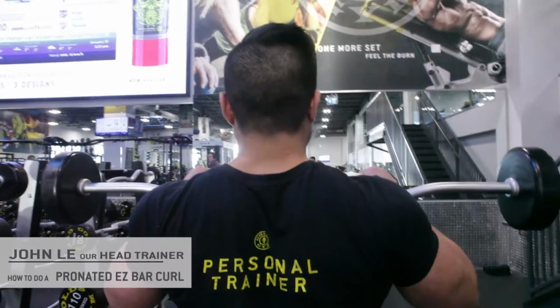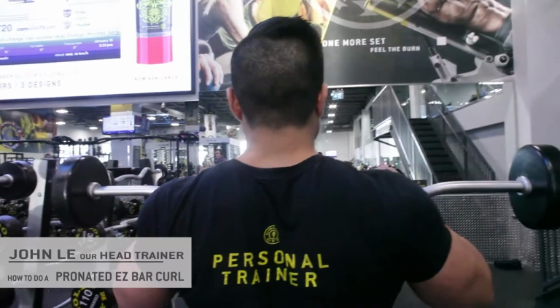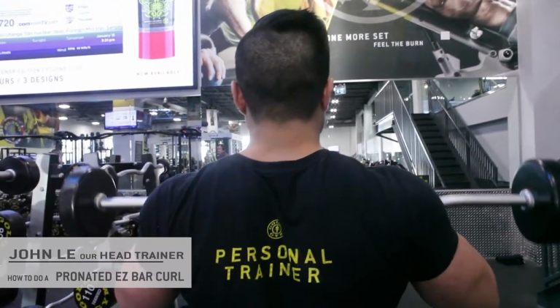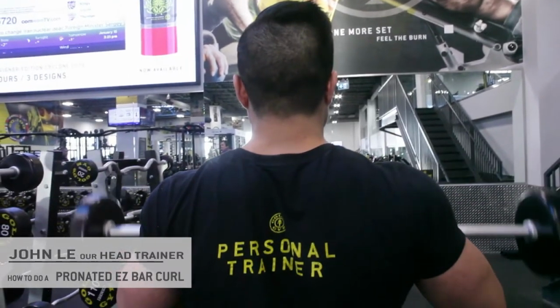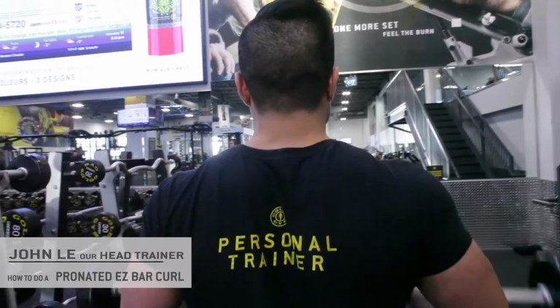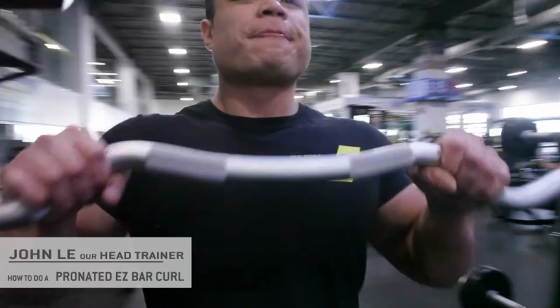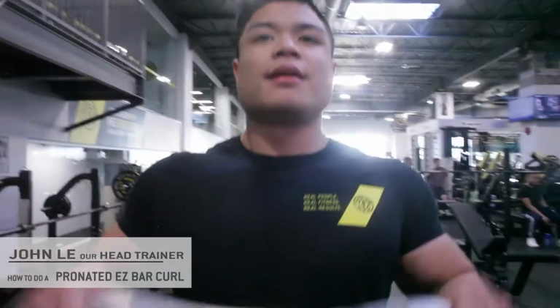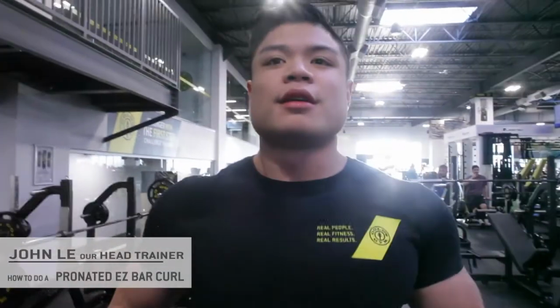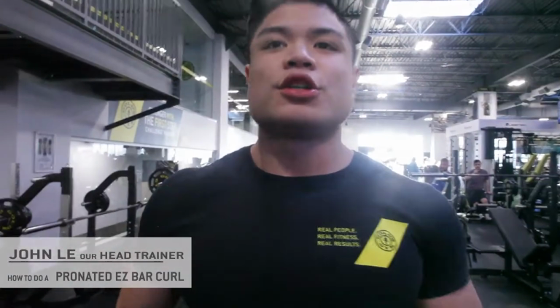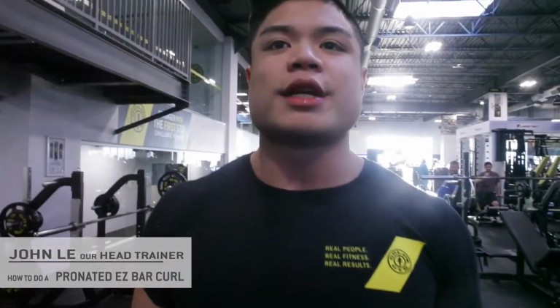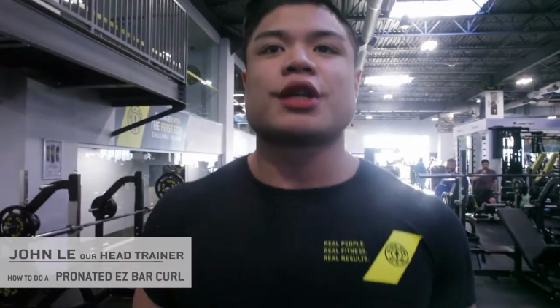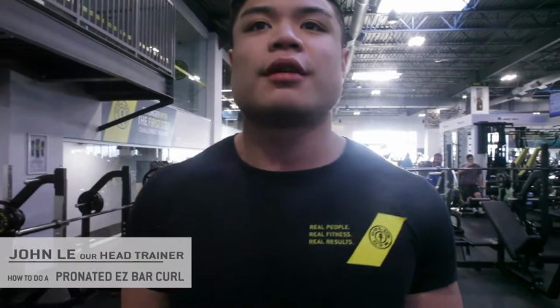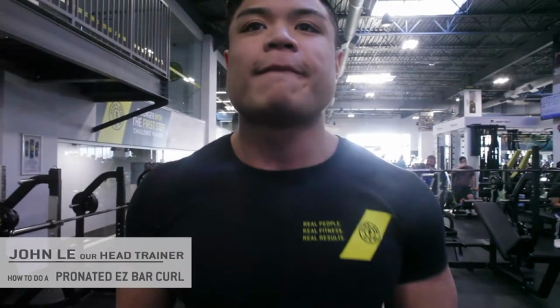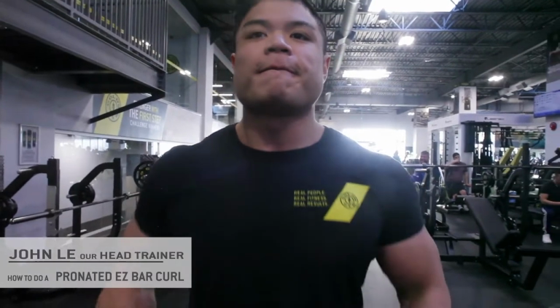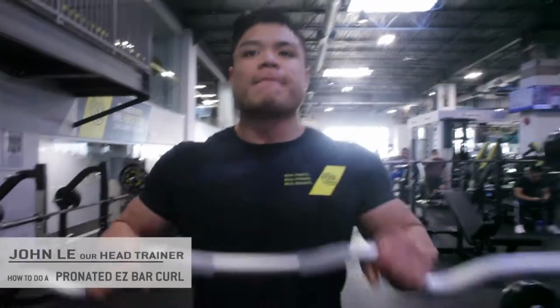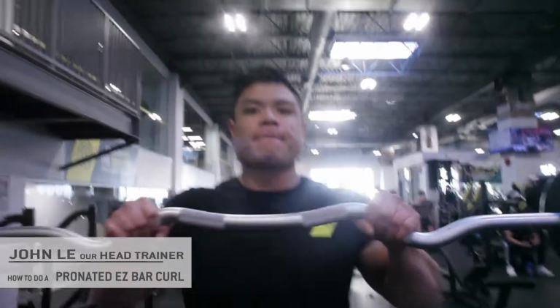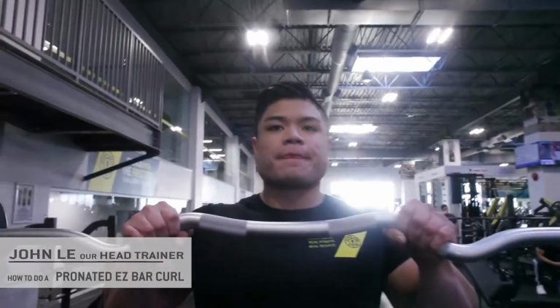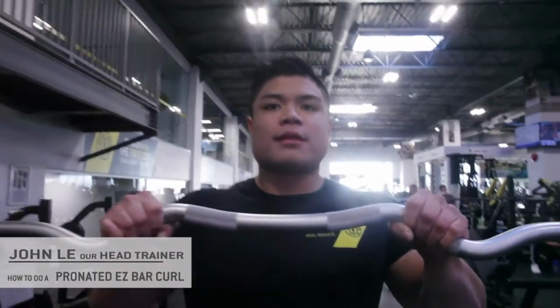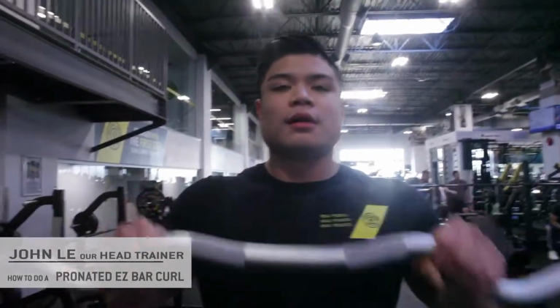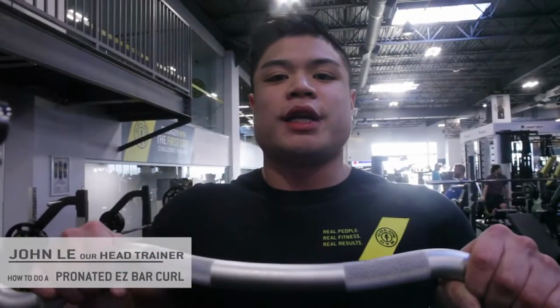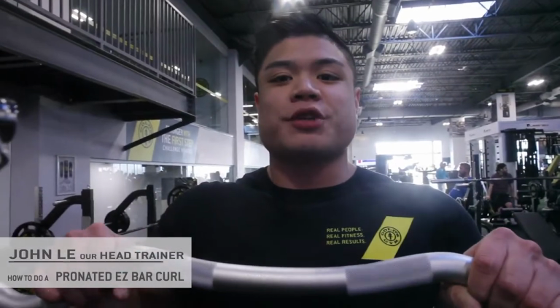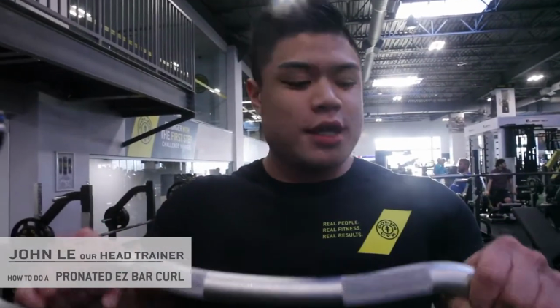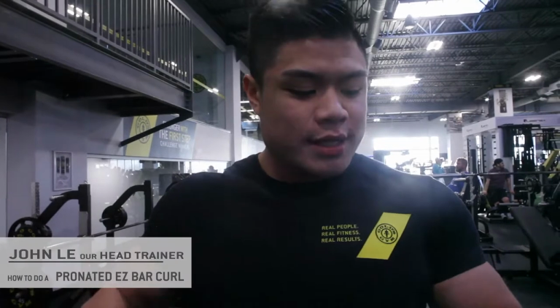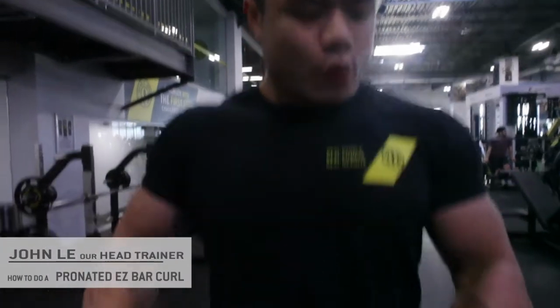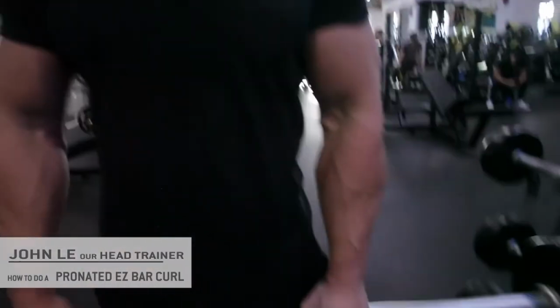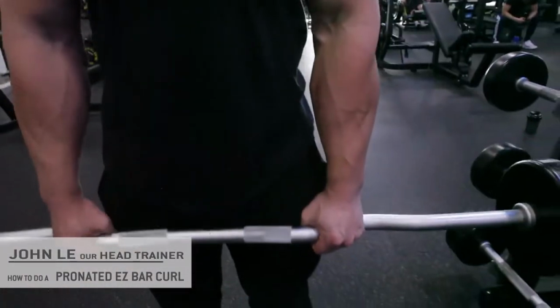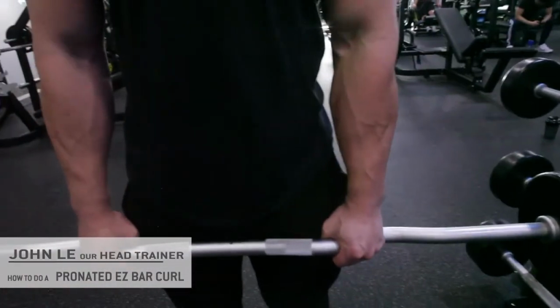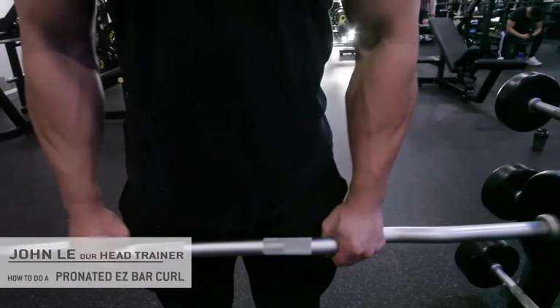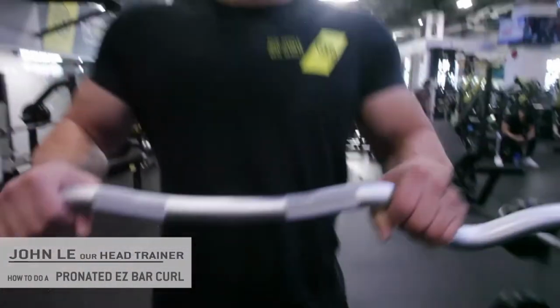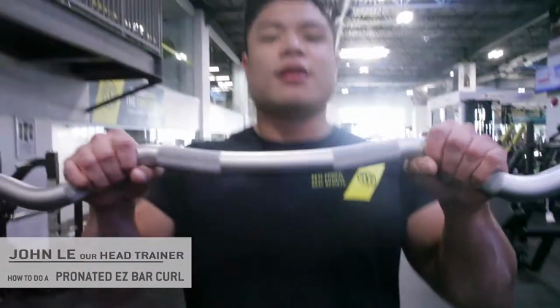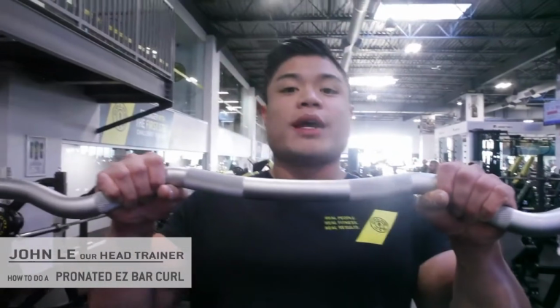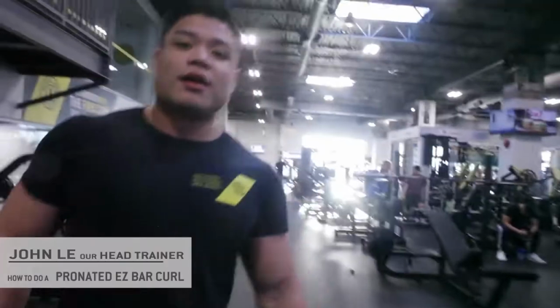You don't want to rock, you don't want to jerk — let the muscles do the working. Always focus on the eccentric or the stretch component of the exercise, that's on the way down. You feel the stretch and contract on the way up.